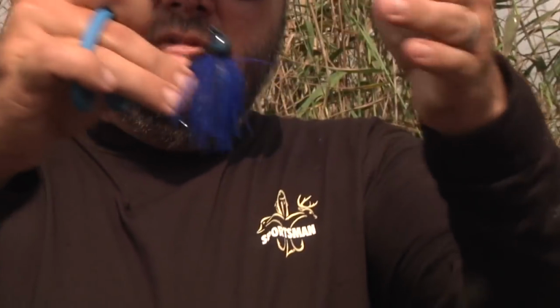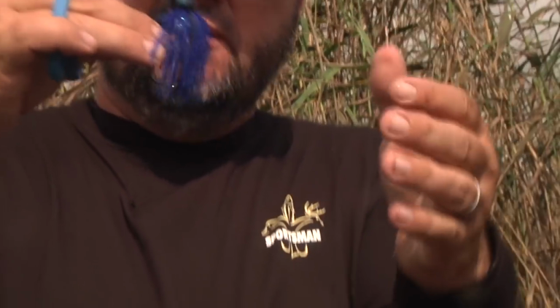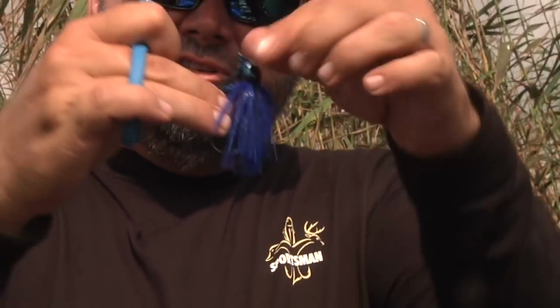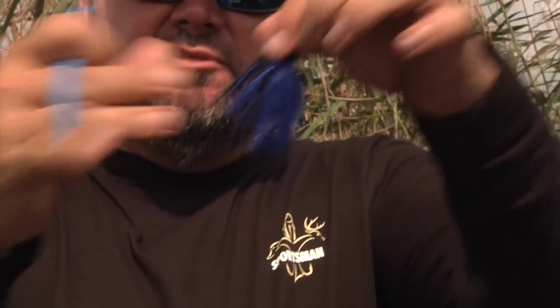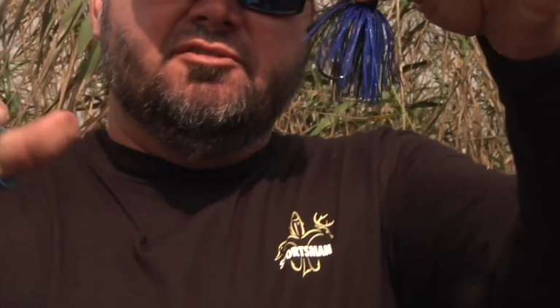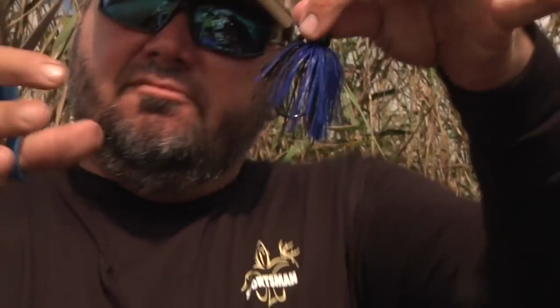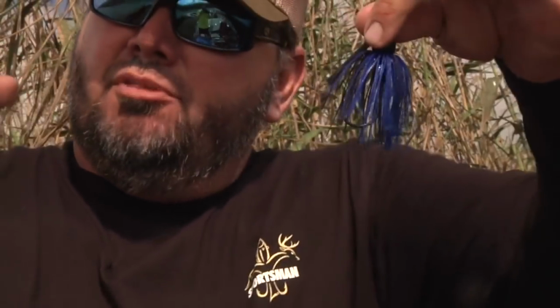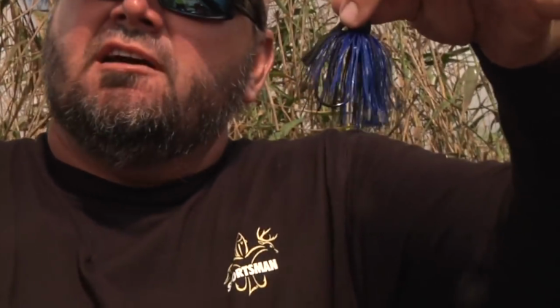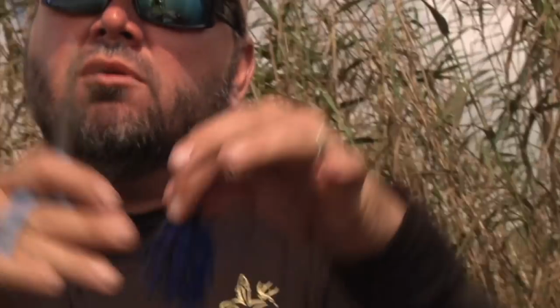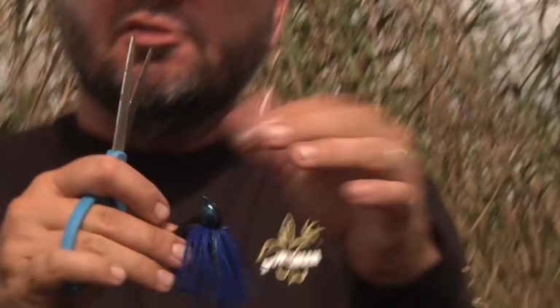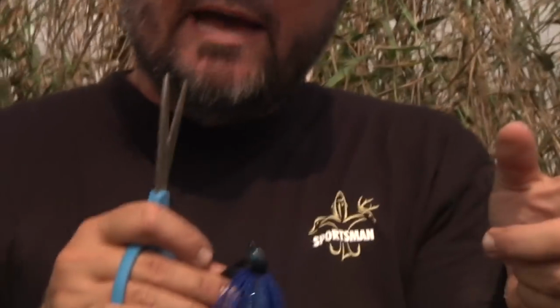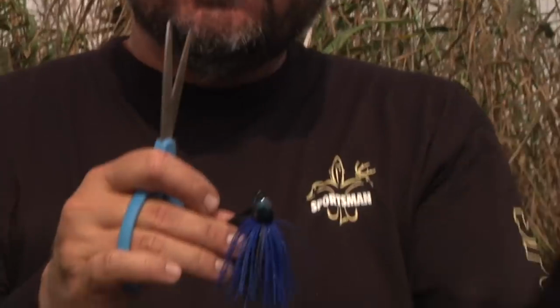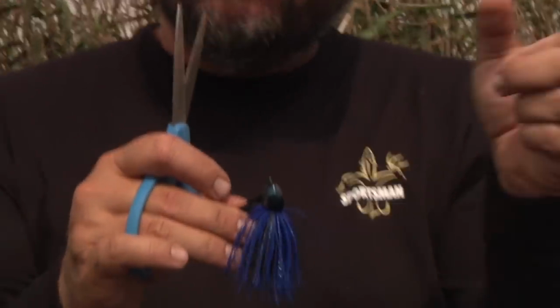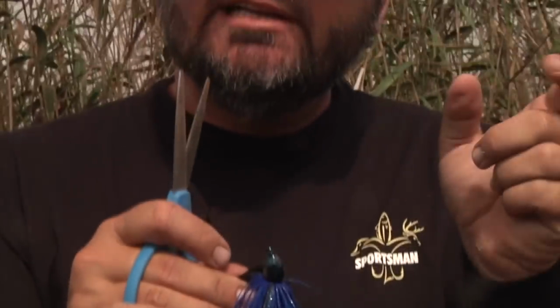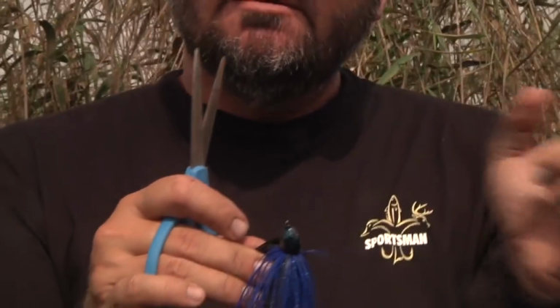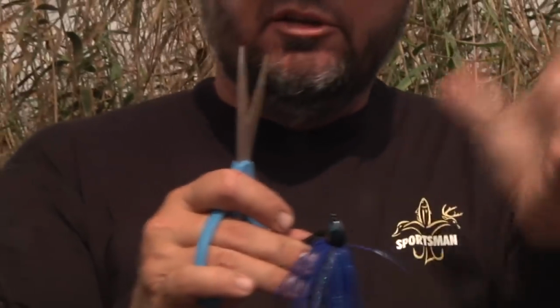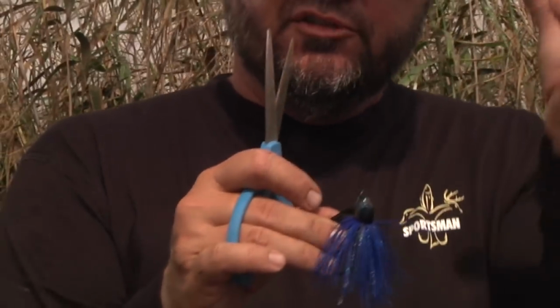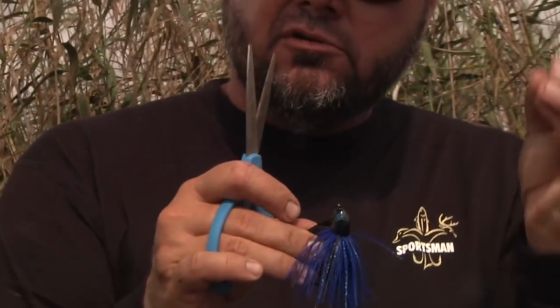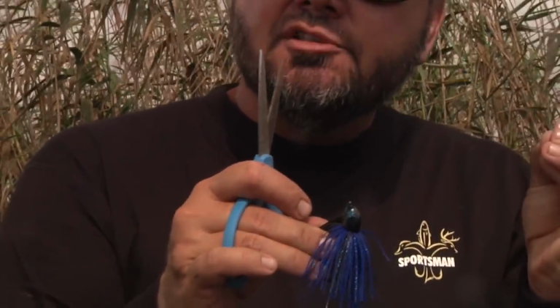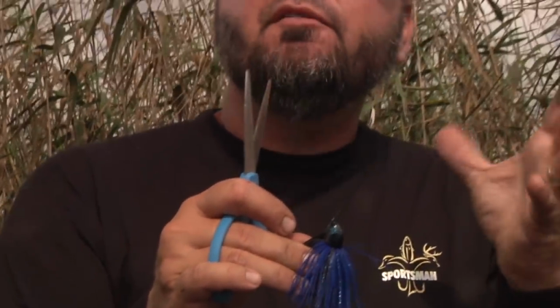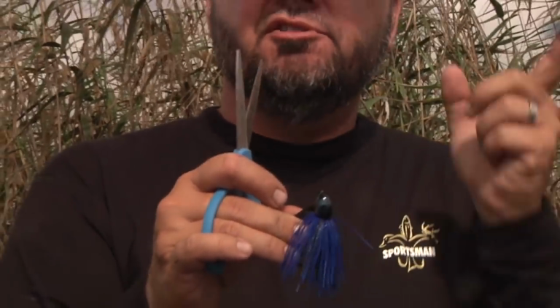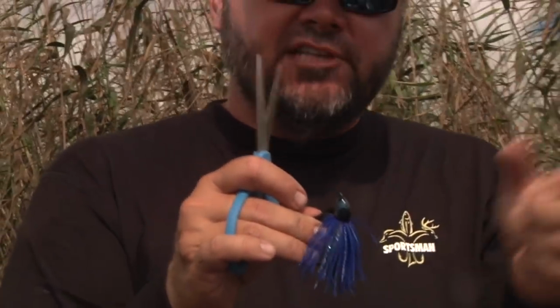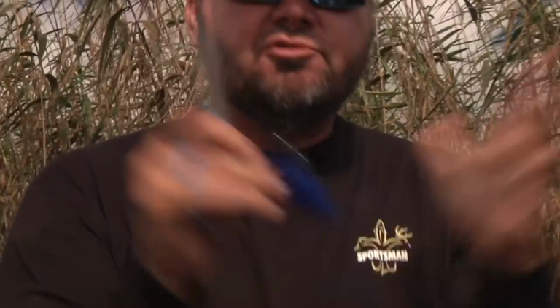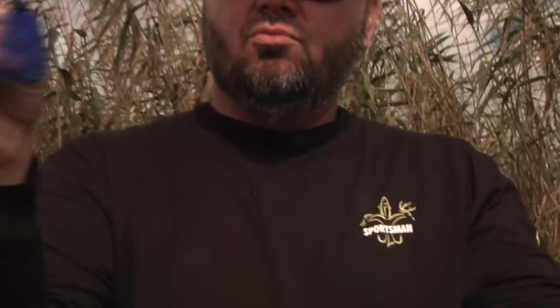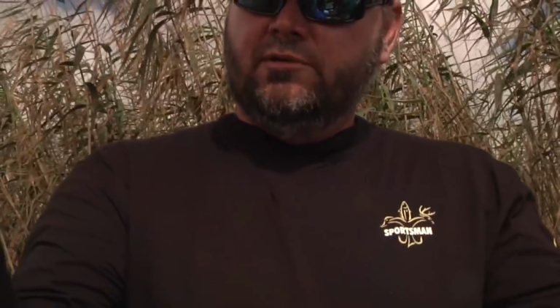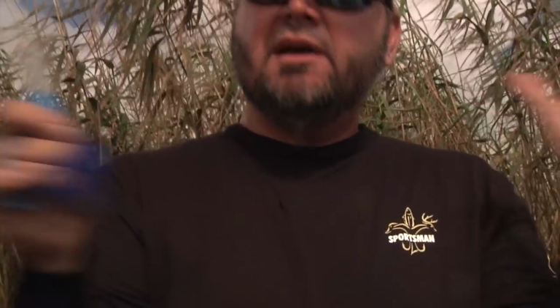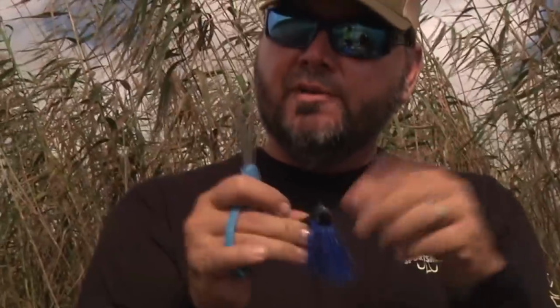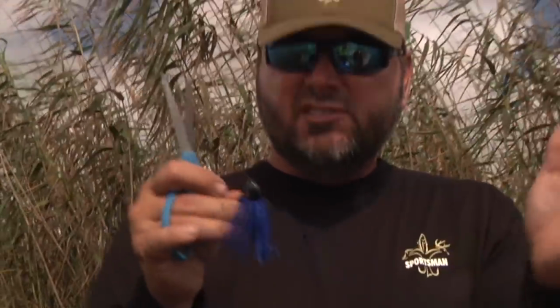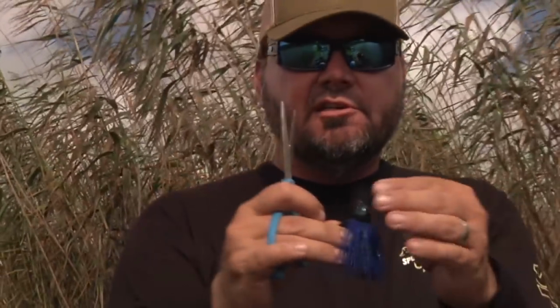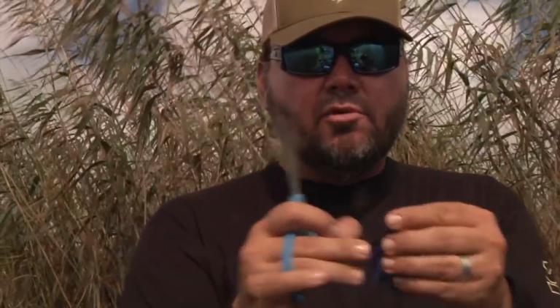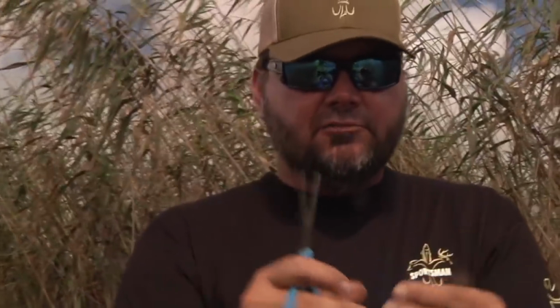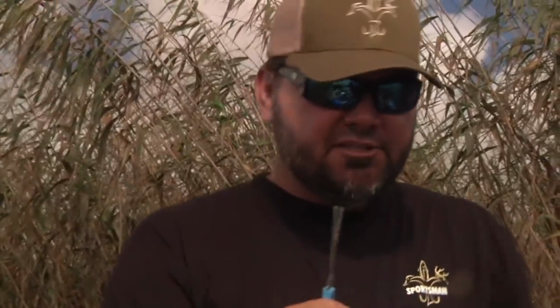See now the skirt puffs out more. So what happens is when I pull it, the skirt will close up, and then when the jig stops, it'll pop back open. Just gives it a little more natural action.